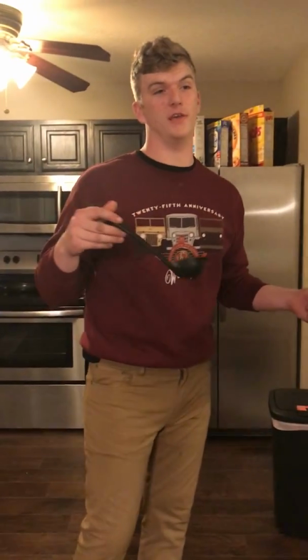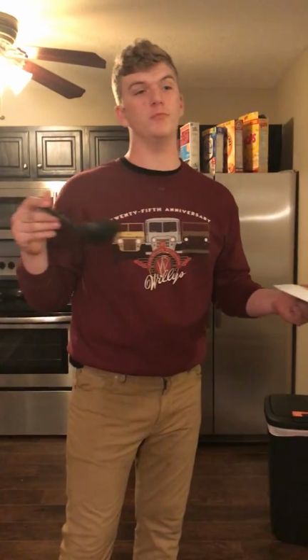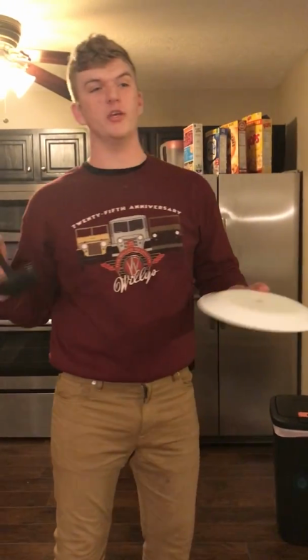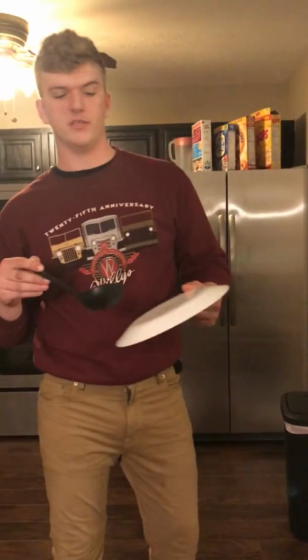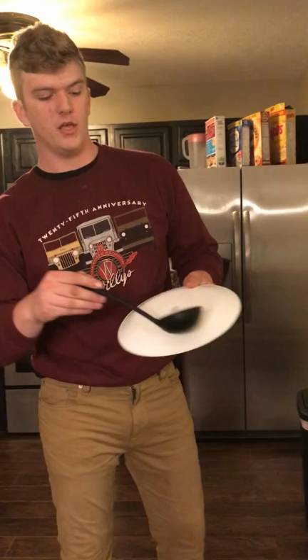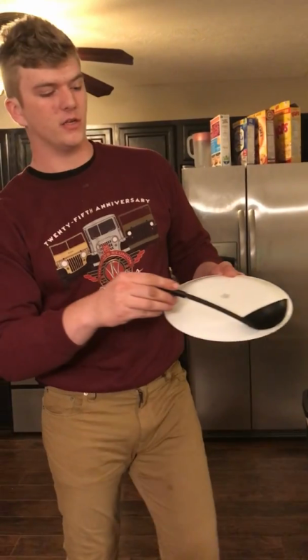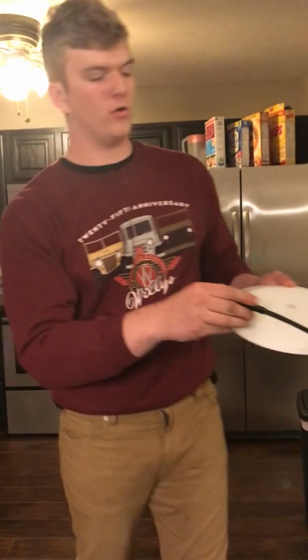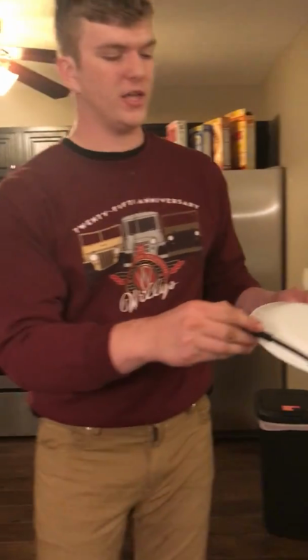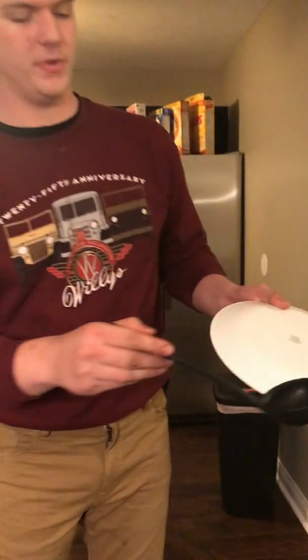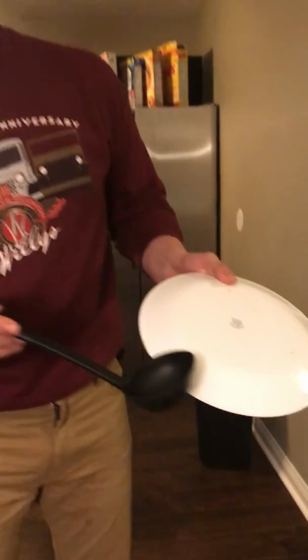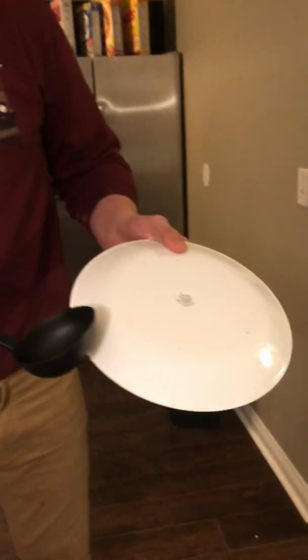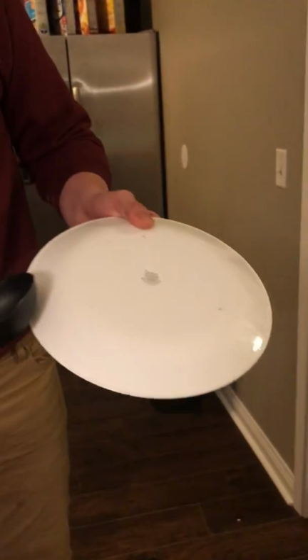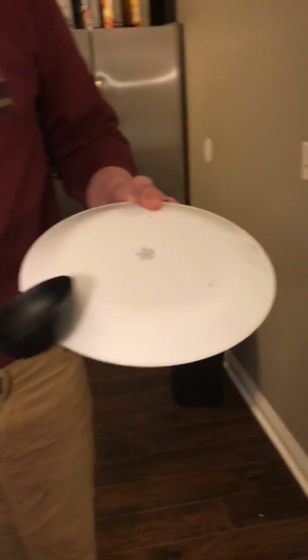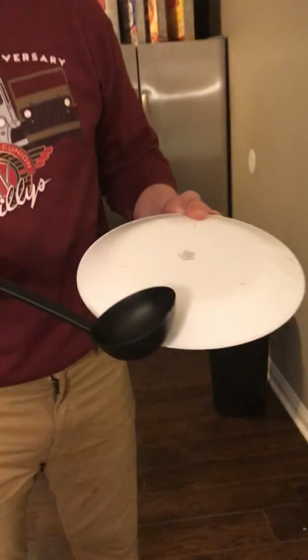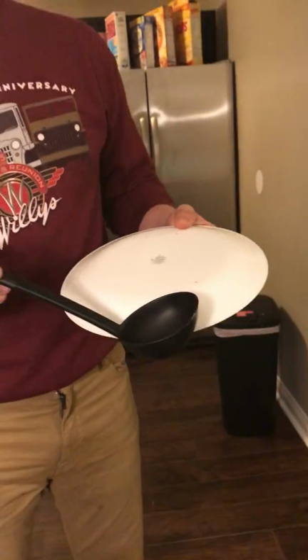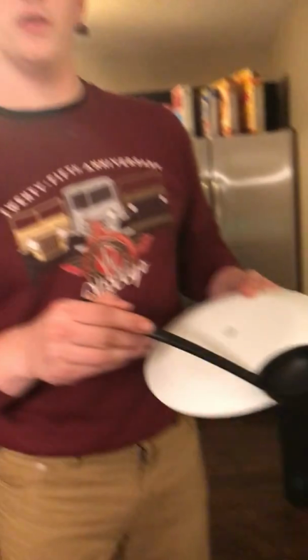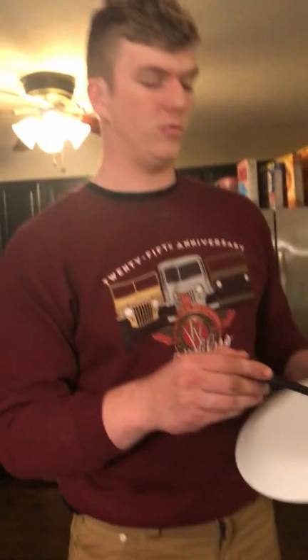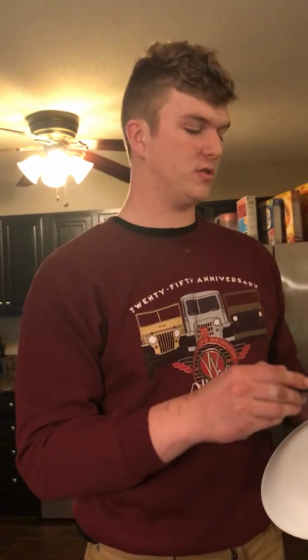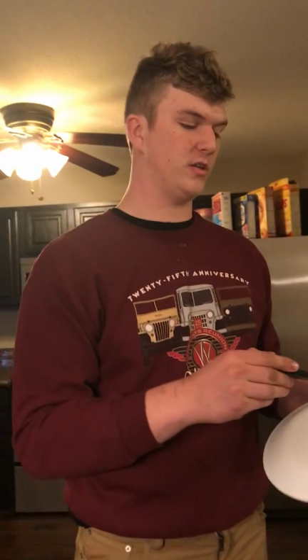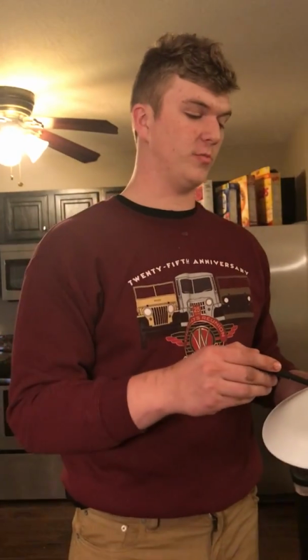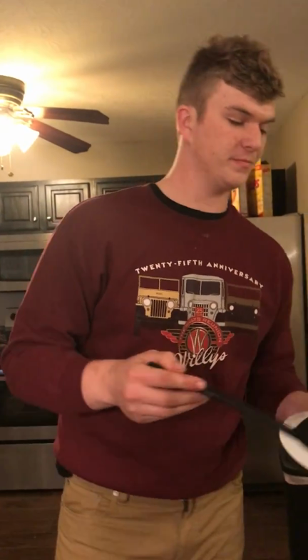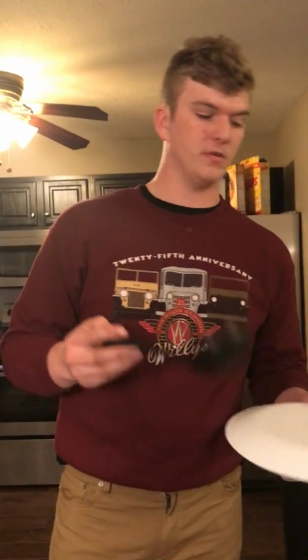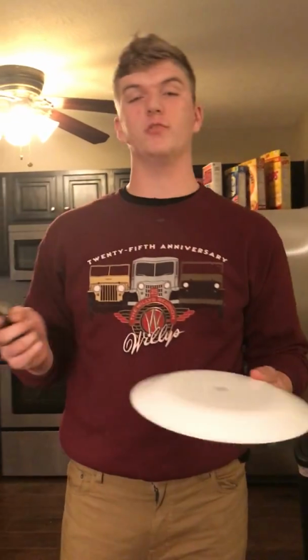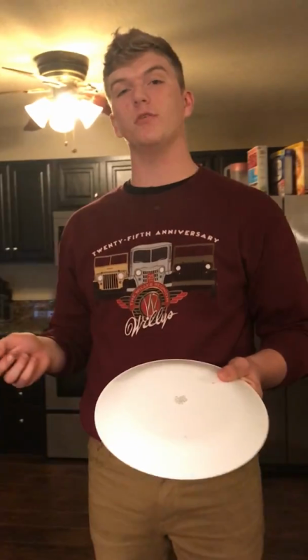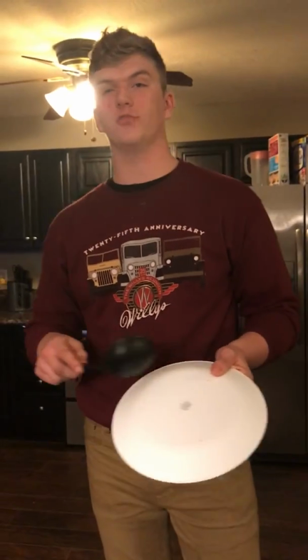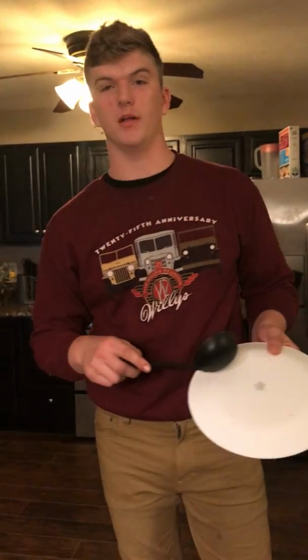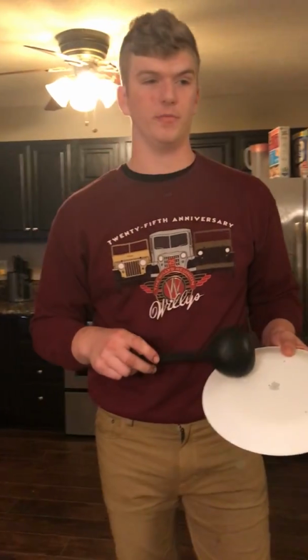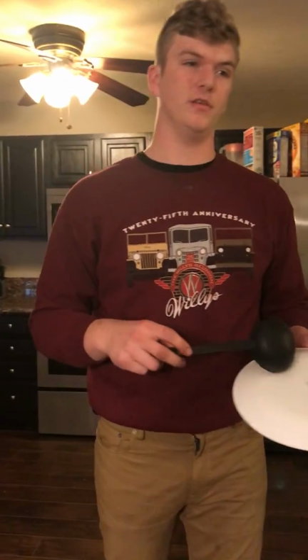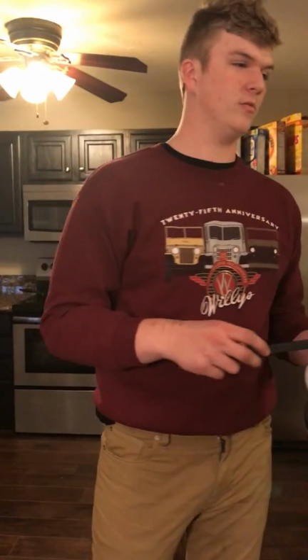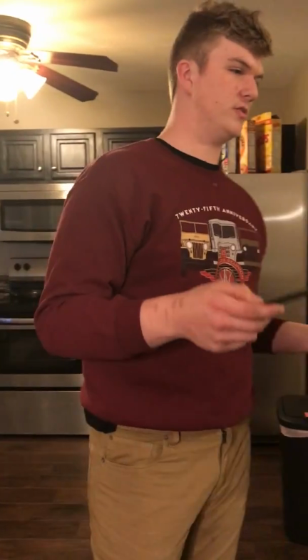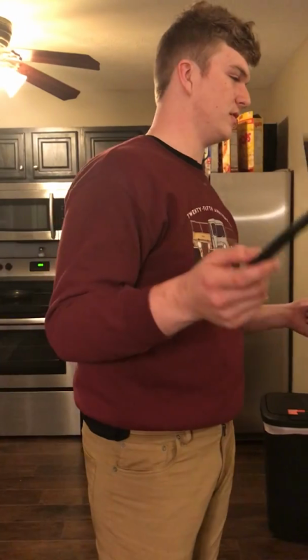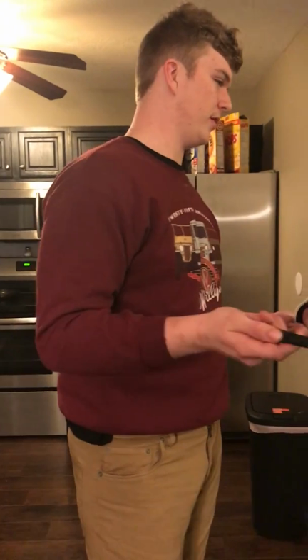If you have too much sauce, it's going to come over the edge of your pizza, and it's going to cause the pizza to burn, and it won't be as good to the consumer. If you have too little, you're going to have dry spots throughout the pizza, which does the same thing.